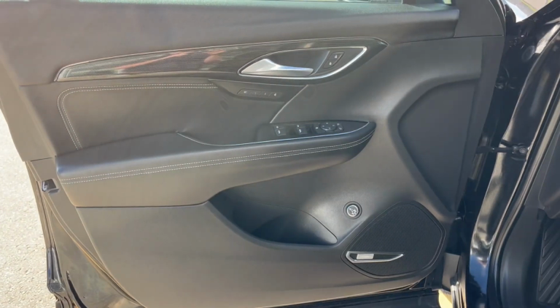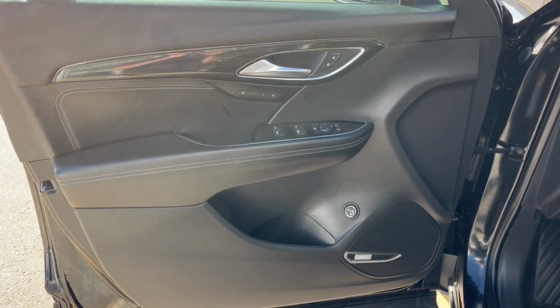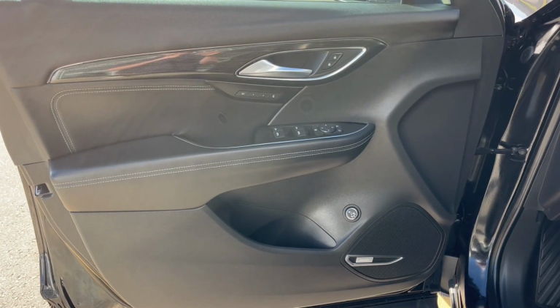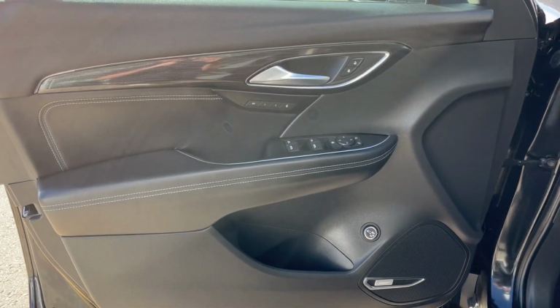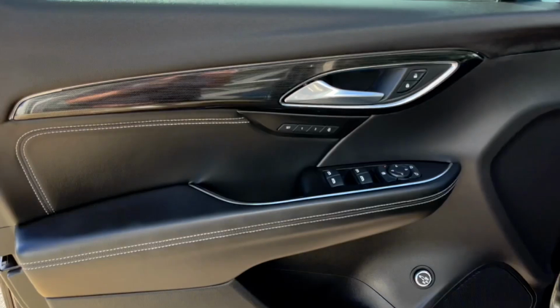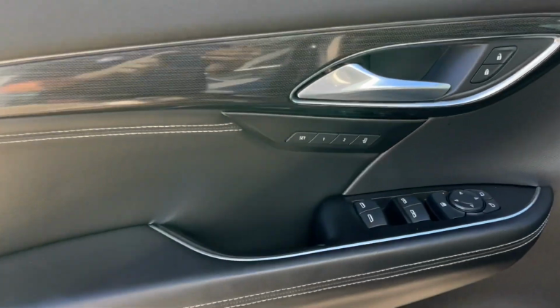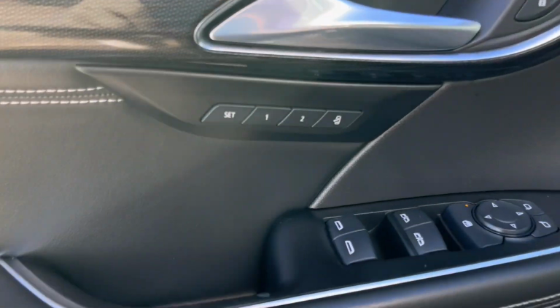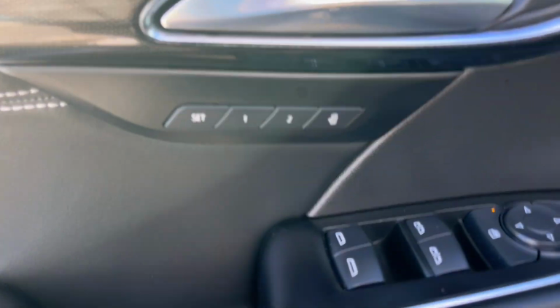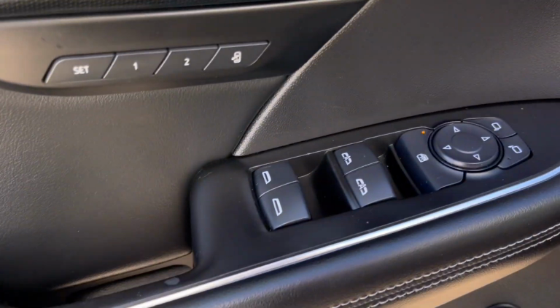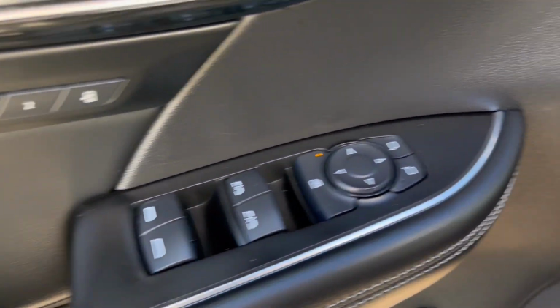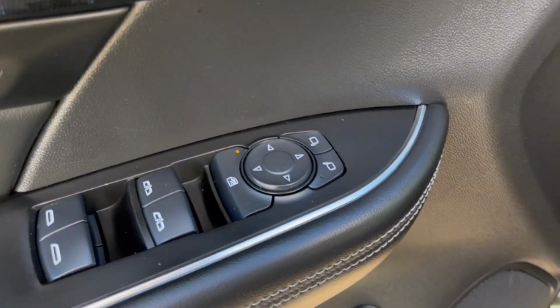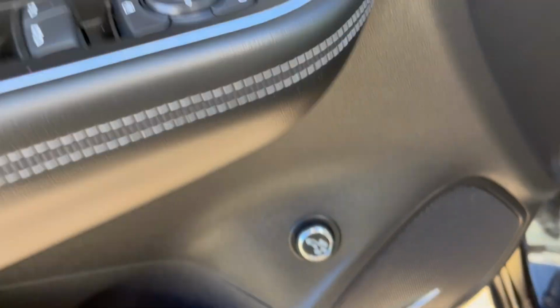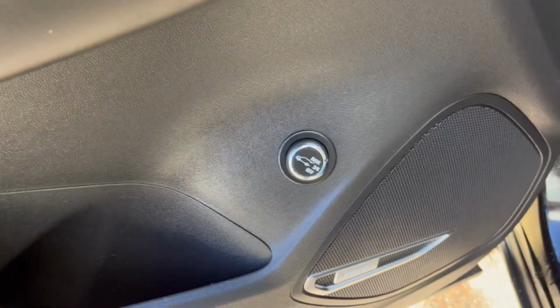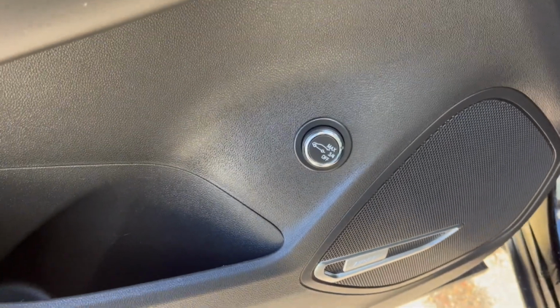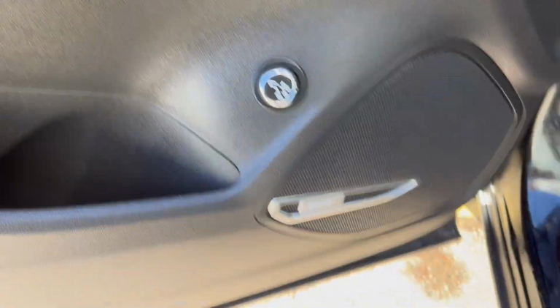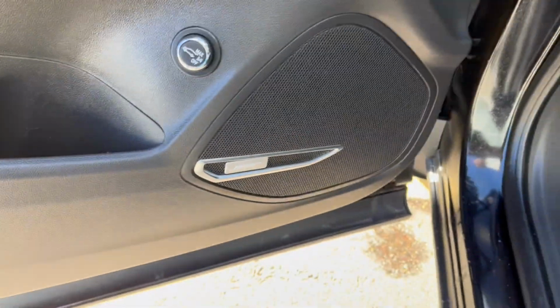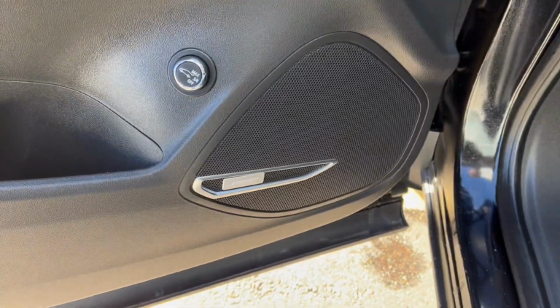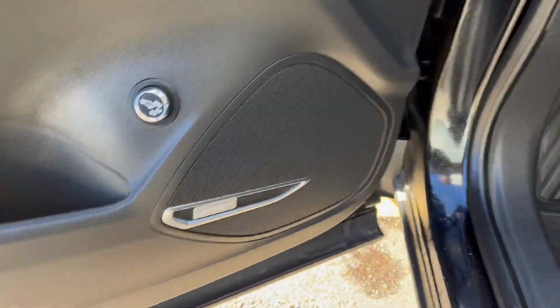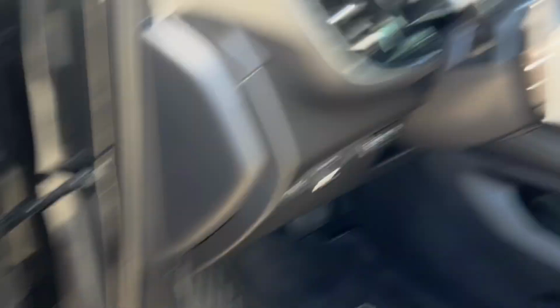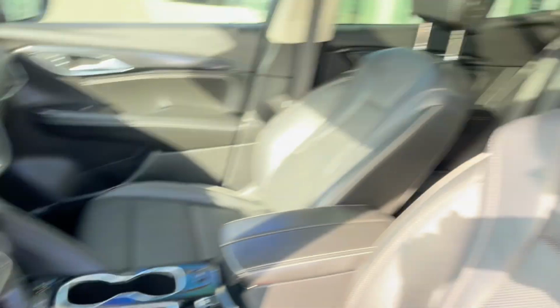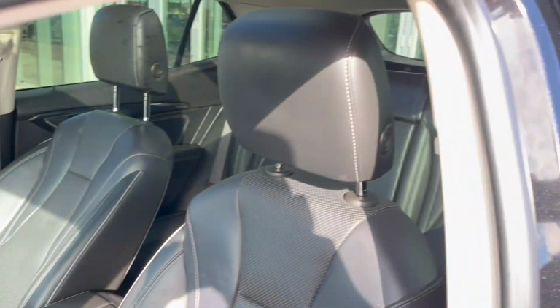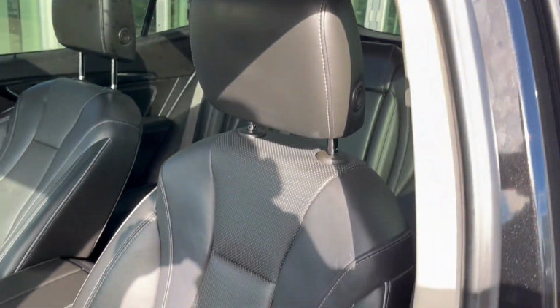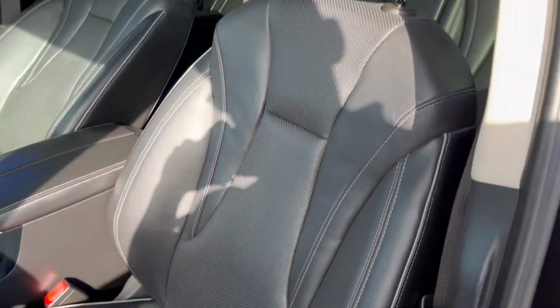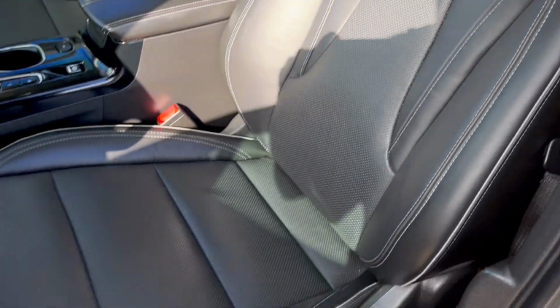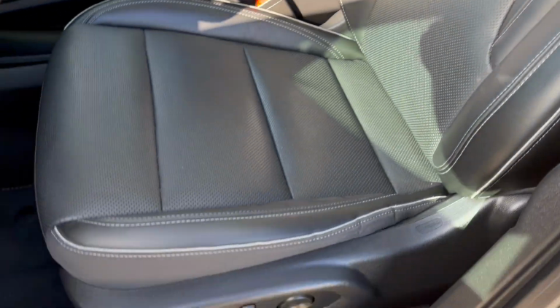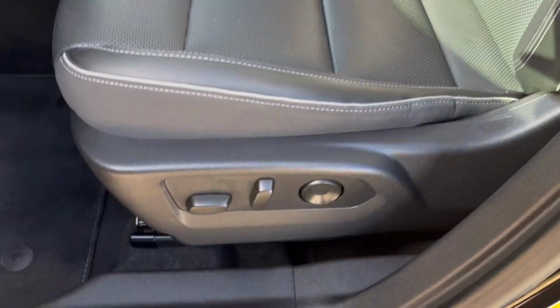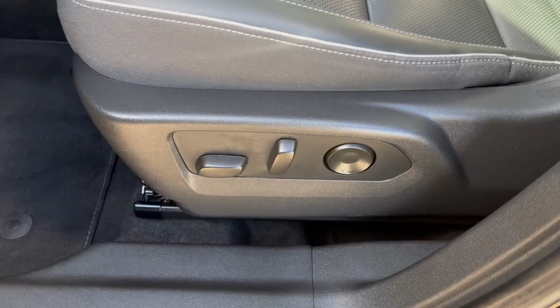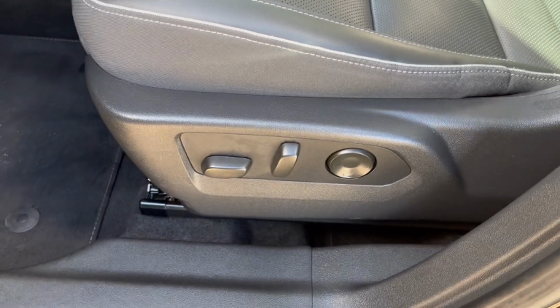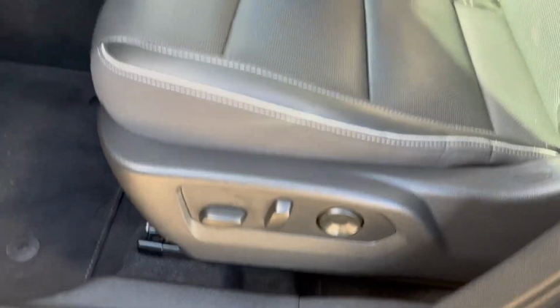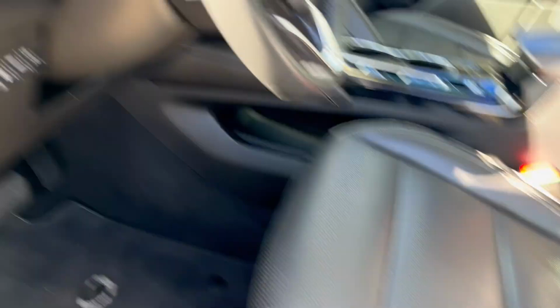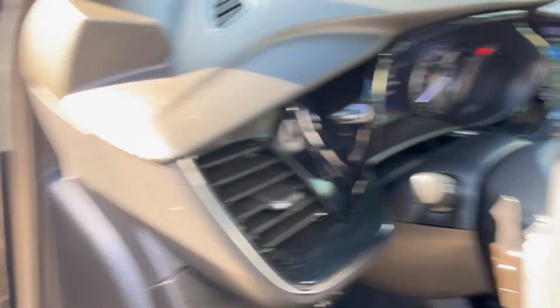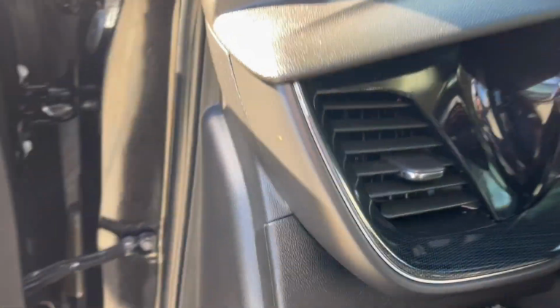Taking a look at the interior, here's our door. We have memory seating, powered windows and mirrors, liftgate controls below, and our main speaker. Taking a look at the seats, down to the bottom left is the power seating and lumbar, and we can hop inside.